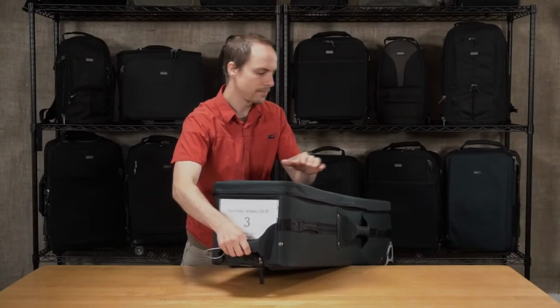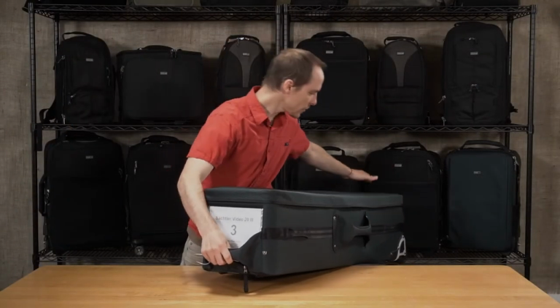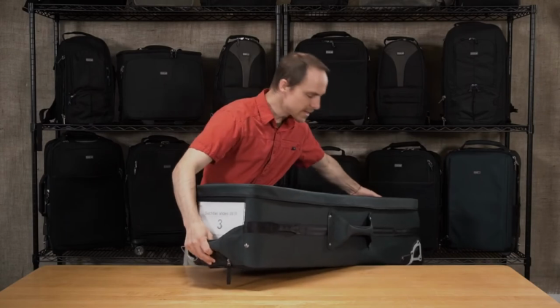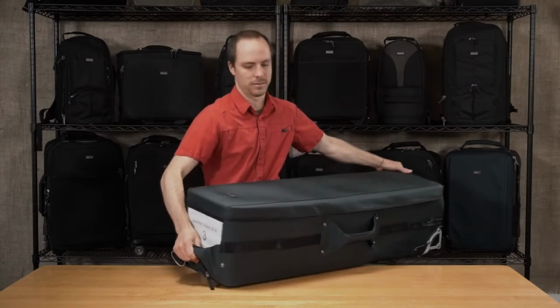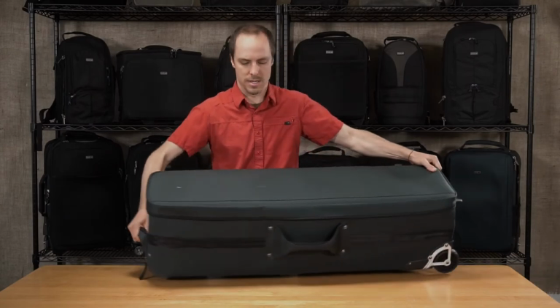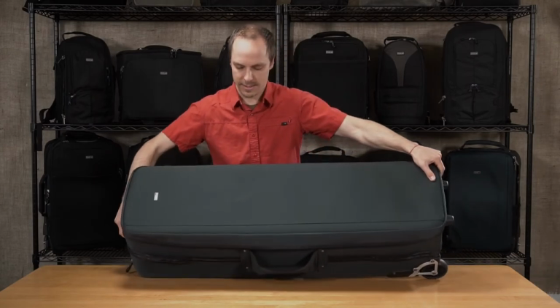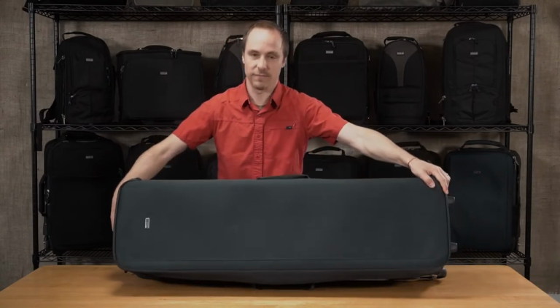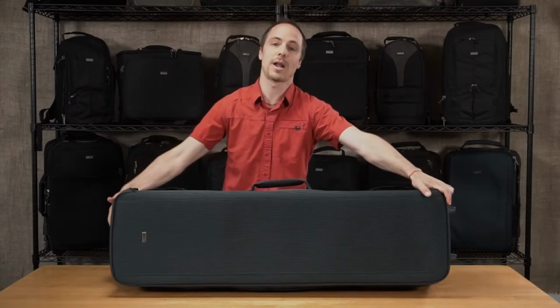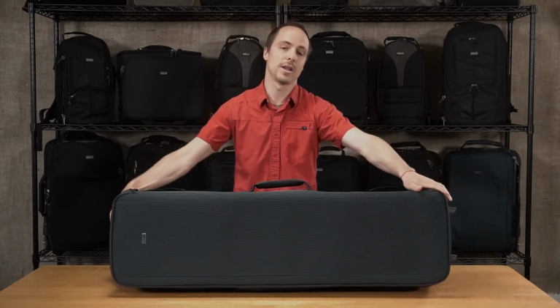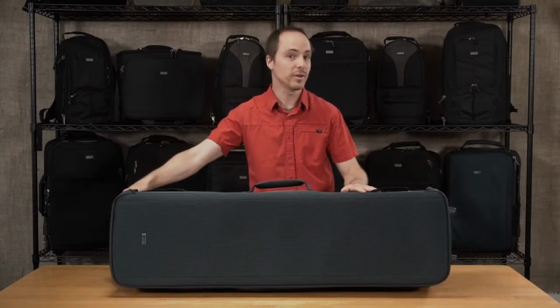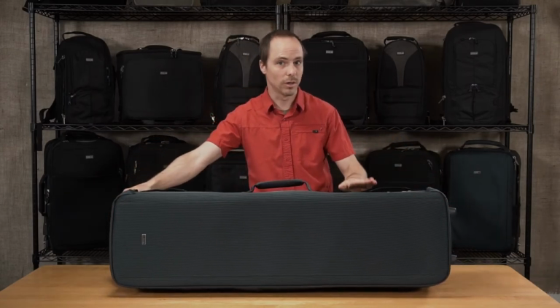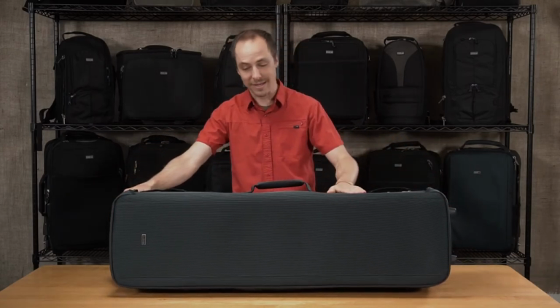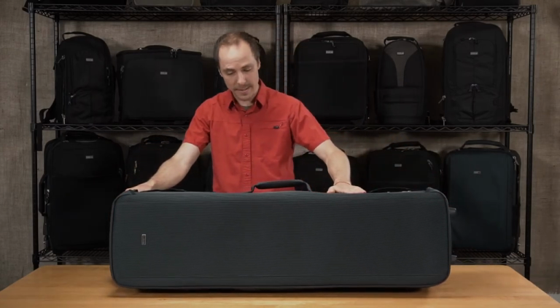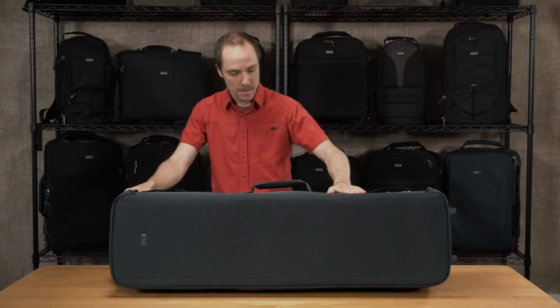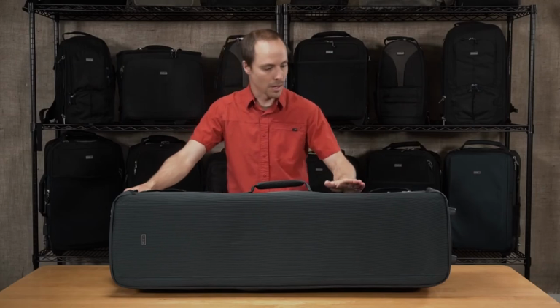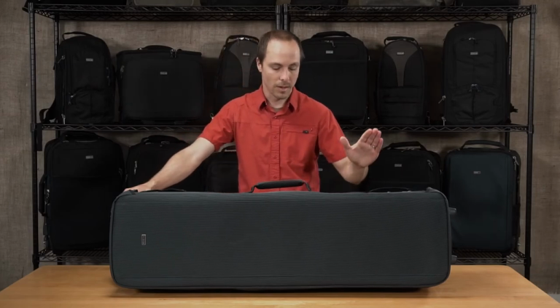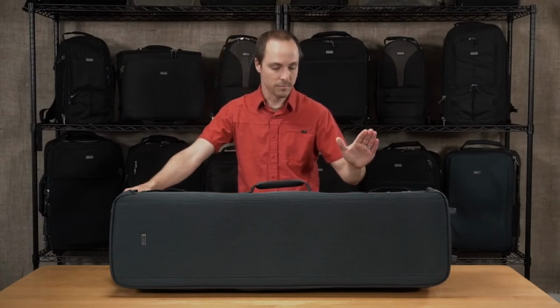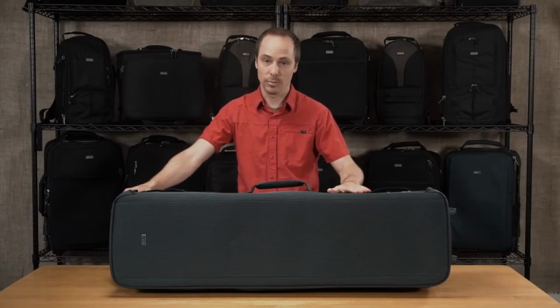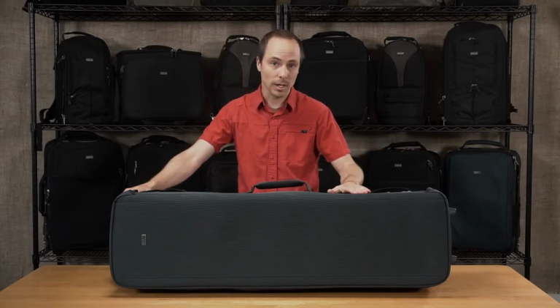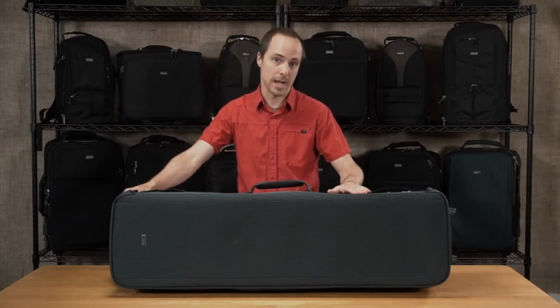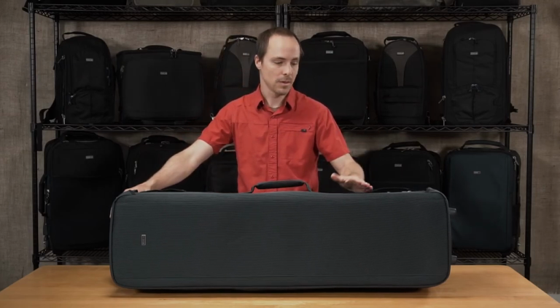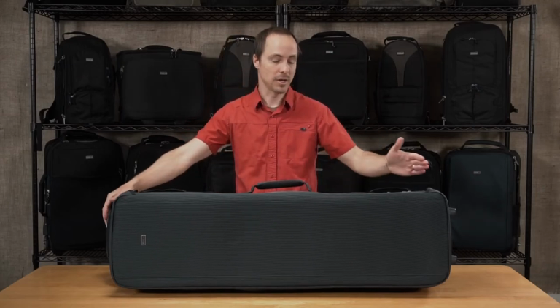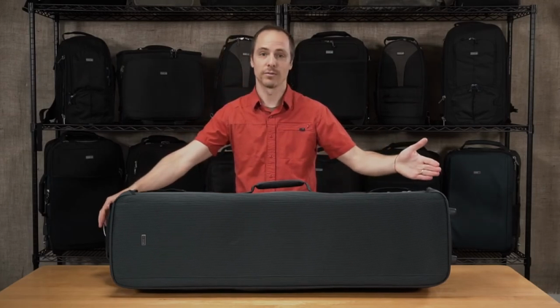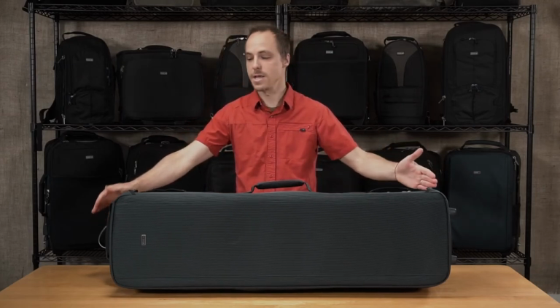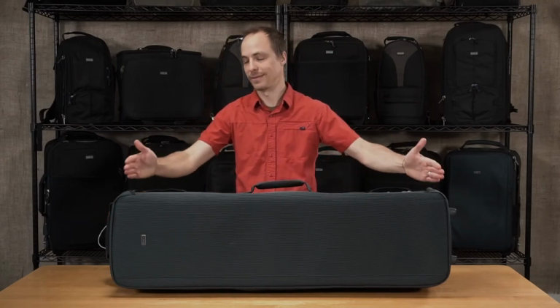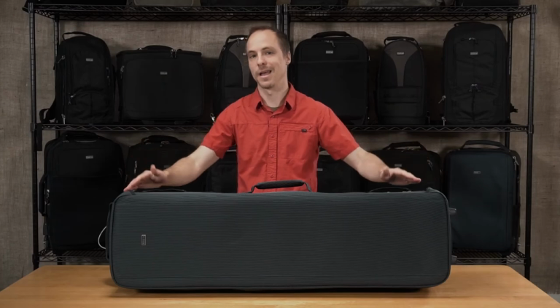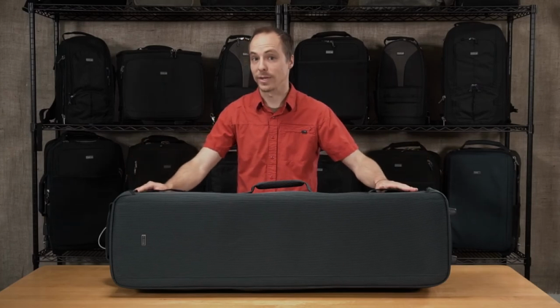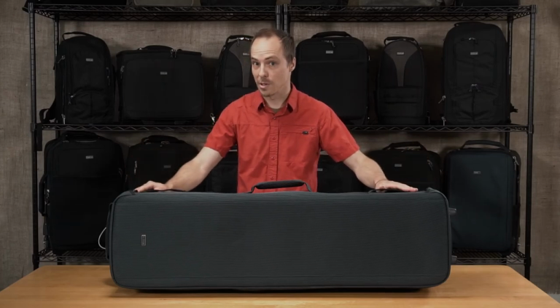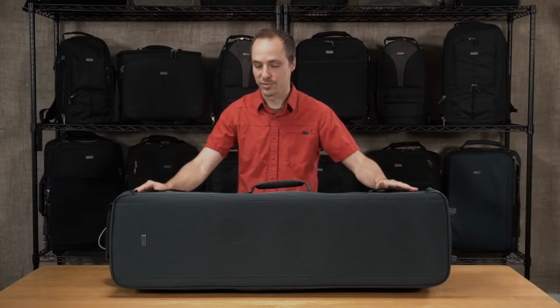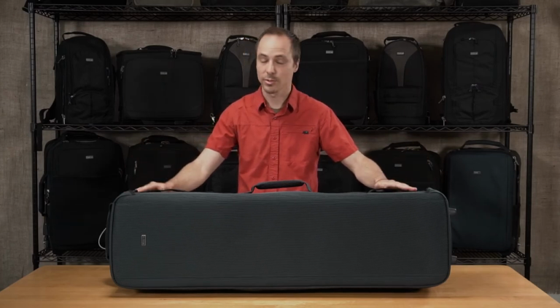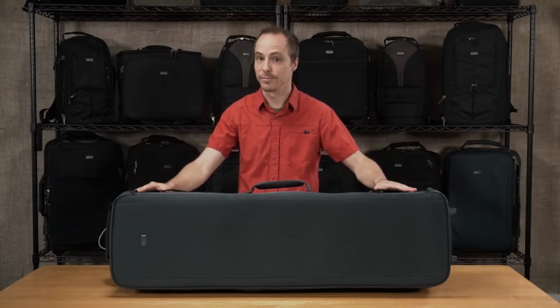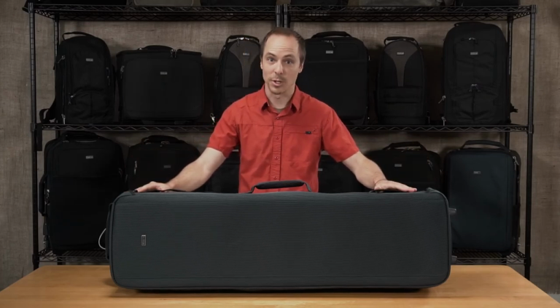So this is the Video Tripod Manager 44 from Think Tank — a durable, rugged bag, great for any gear that's up to 40 inches long. This is Chris, and thanks for watching.